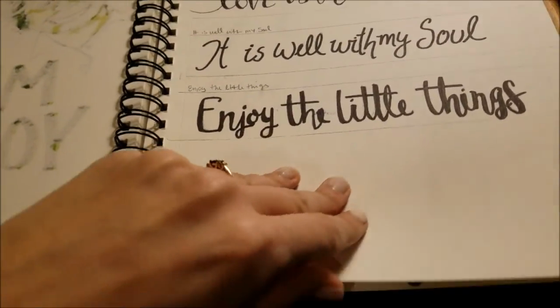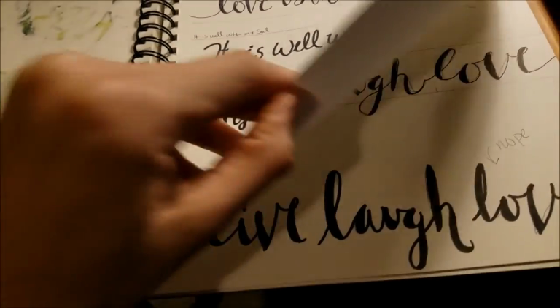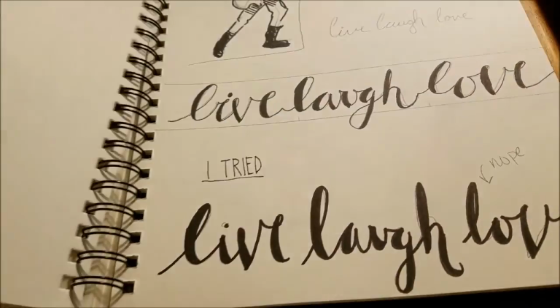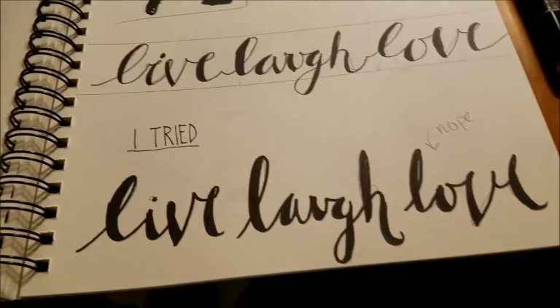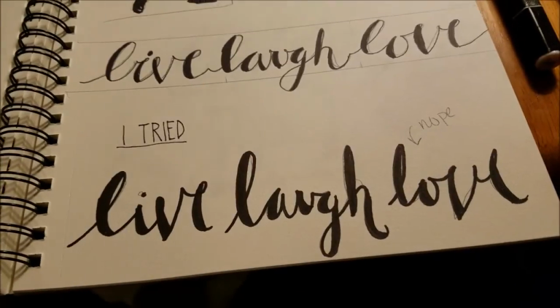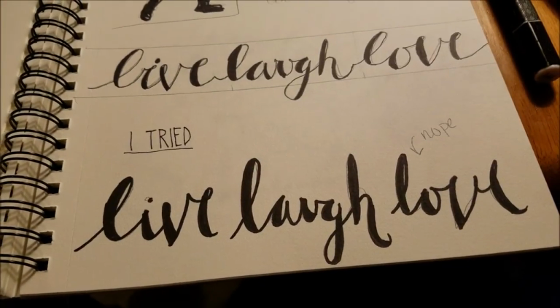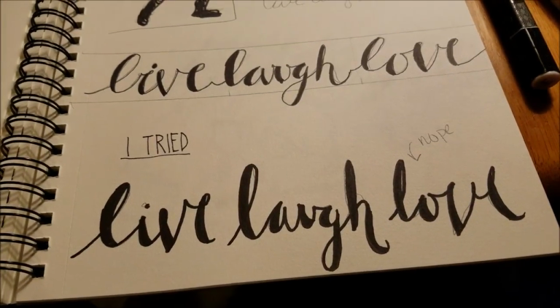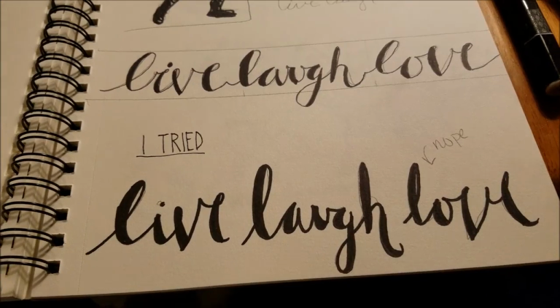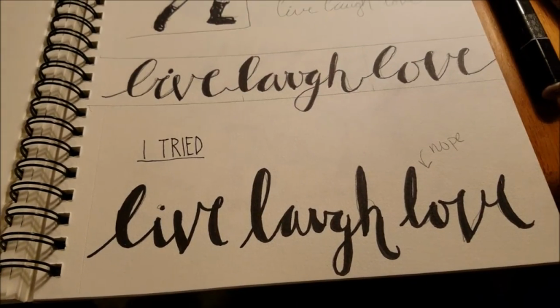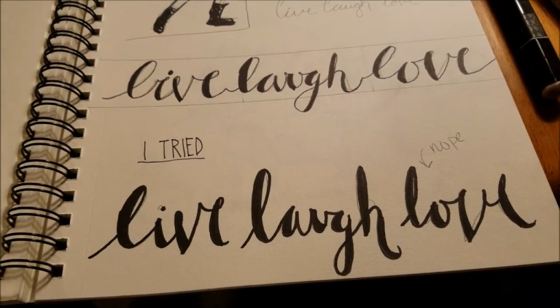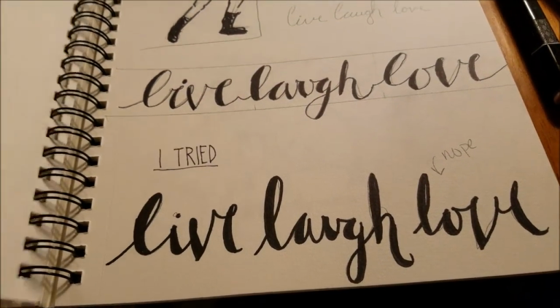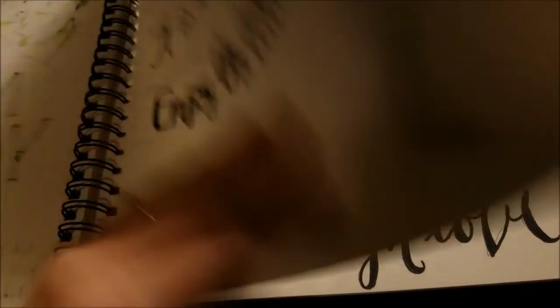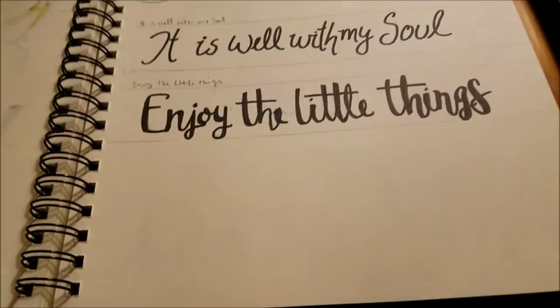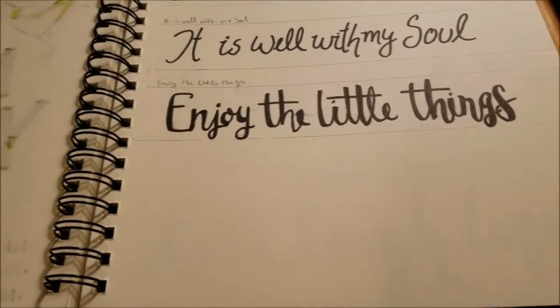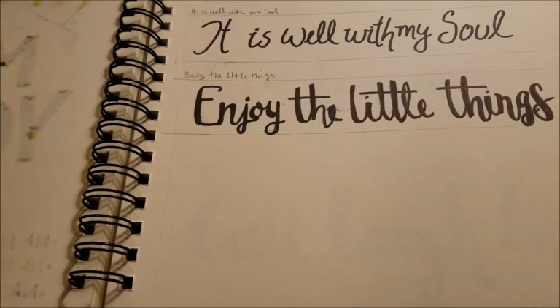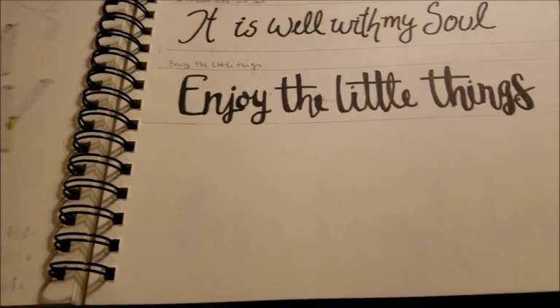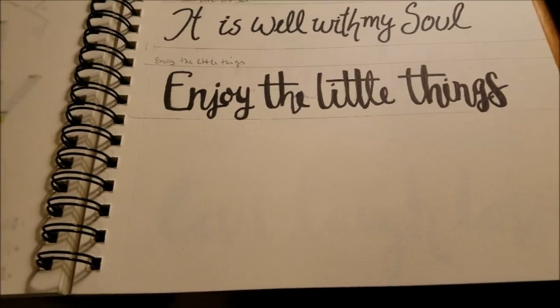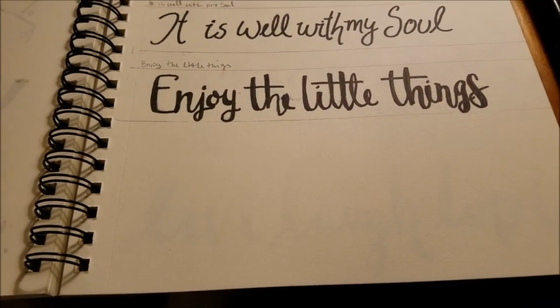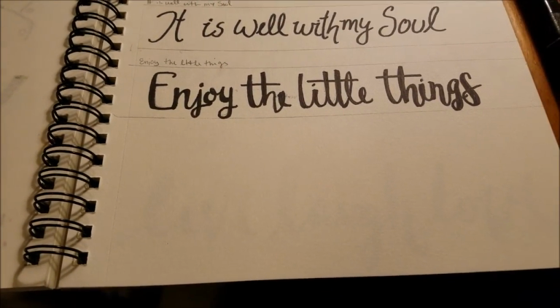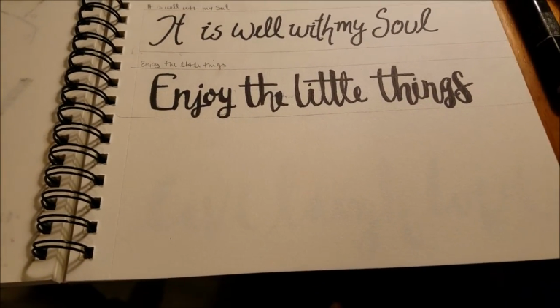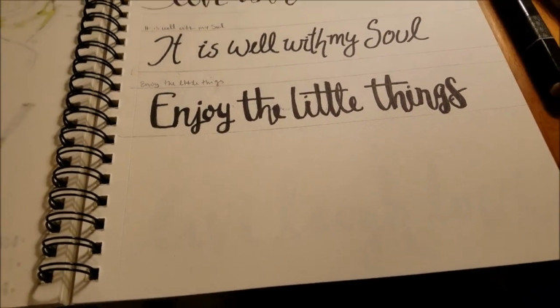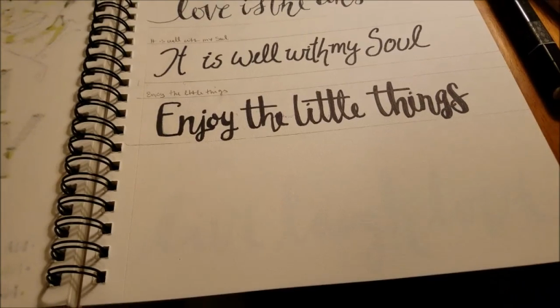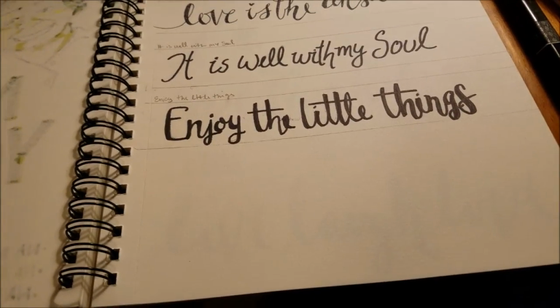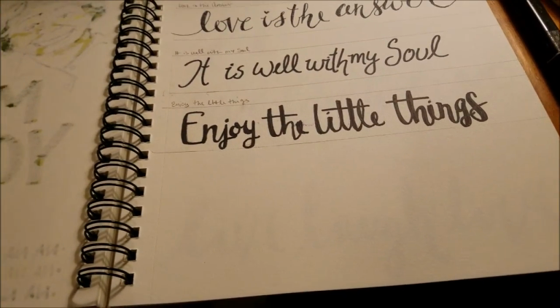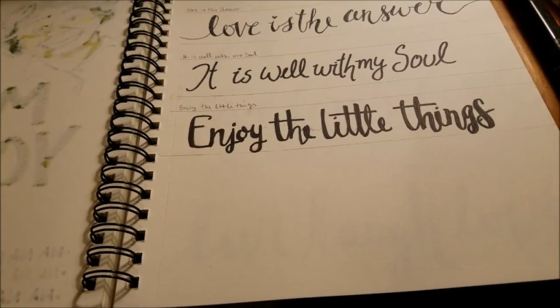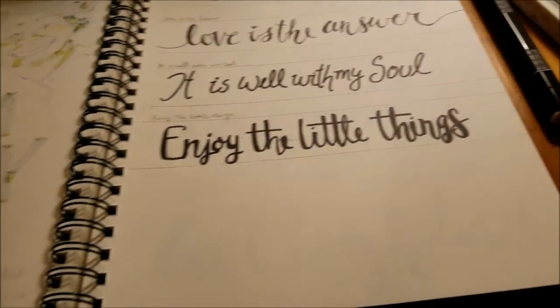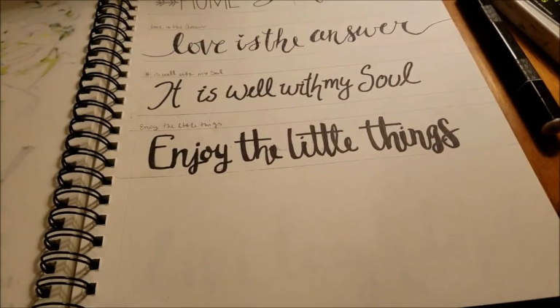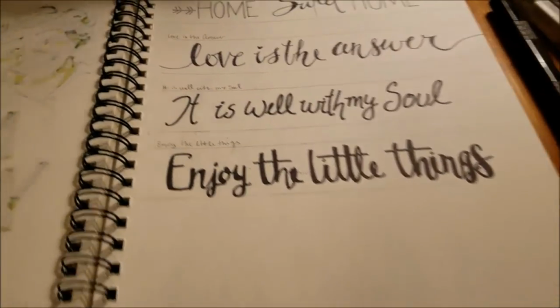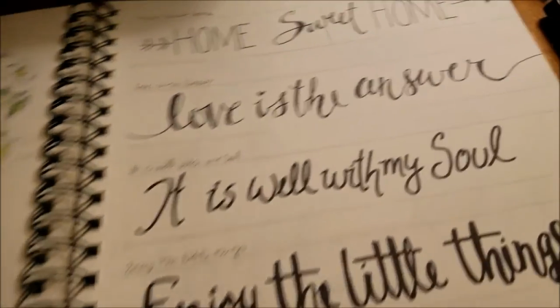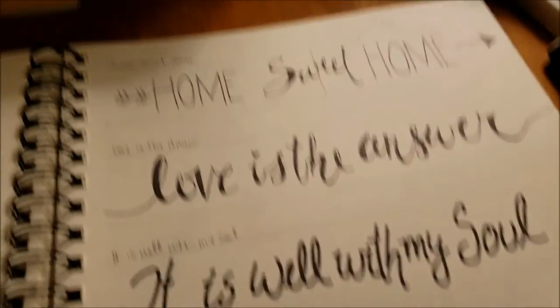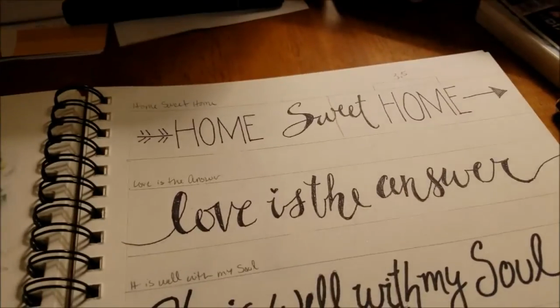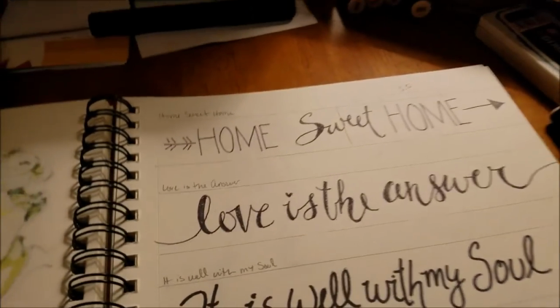The sign that I'm making is going to say 'live, laugh, love.' I'm going to practice lettering it a couple more times and then just go for it on this piece of wood.